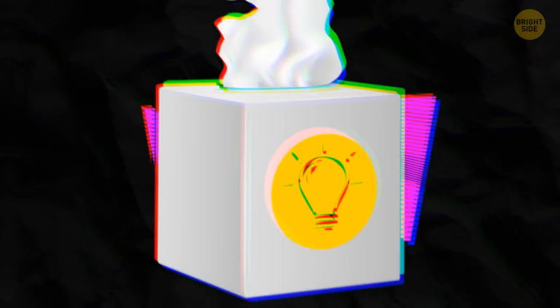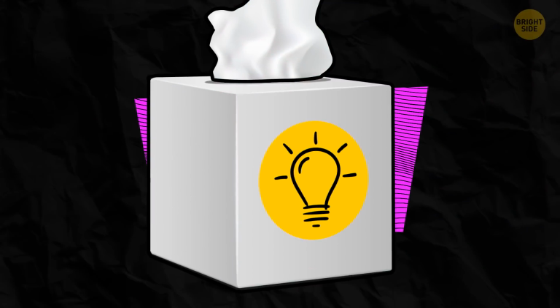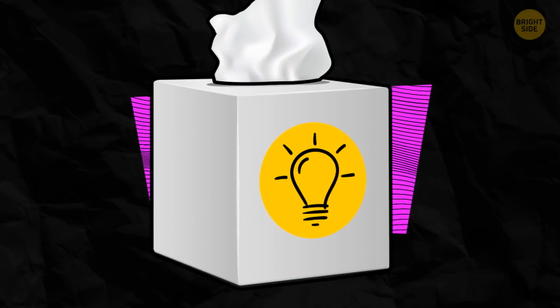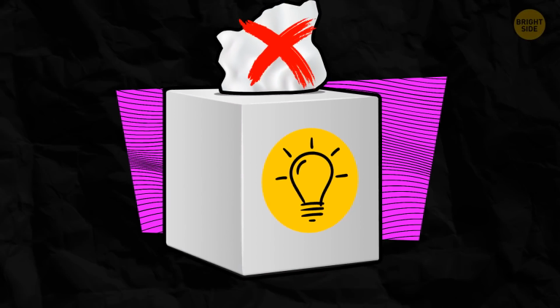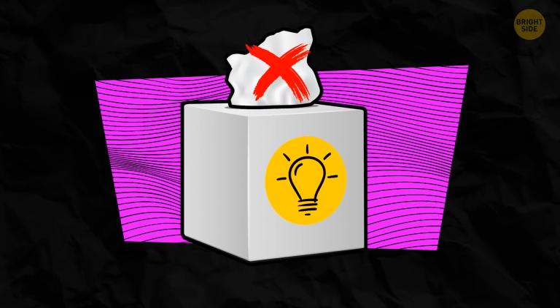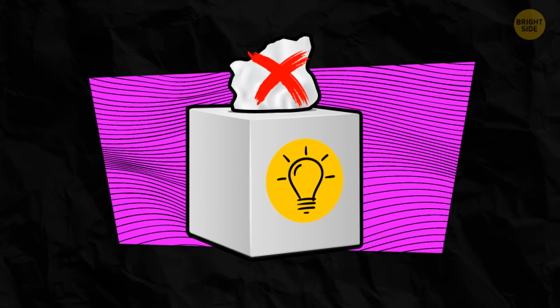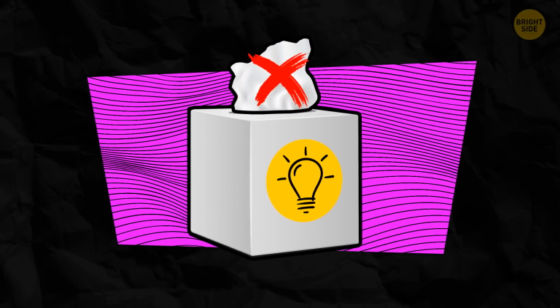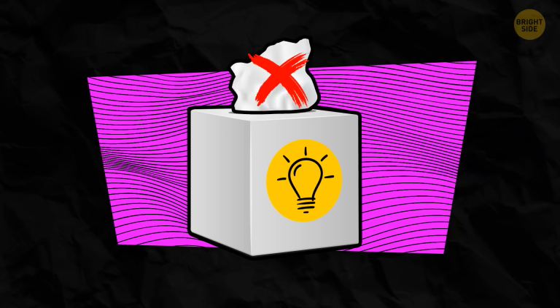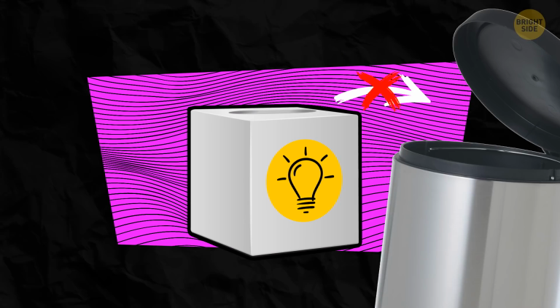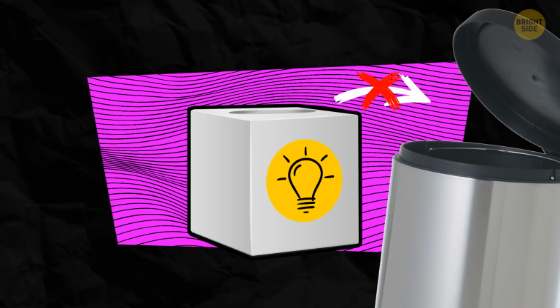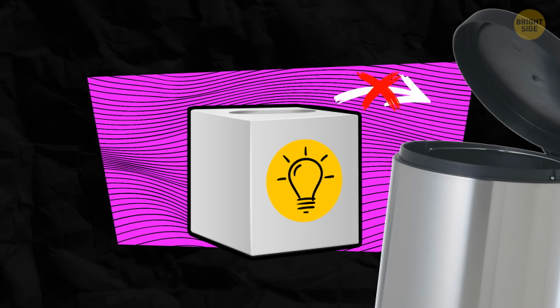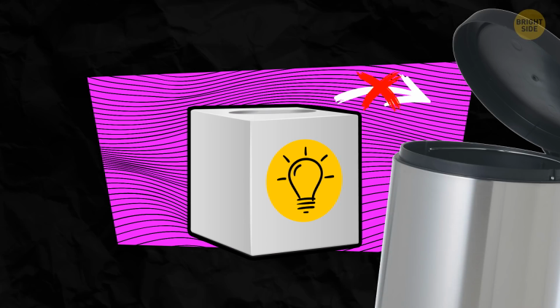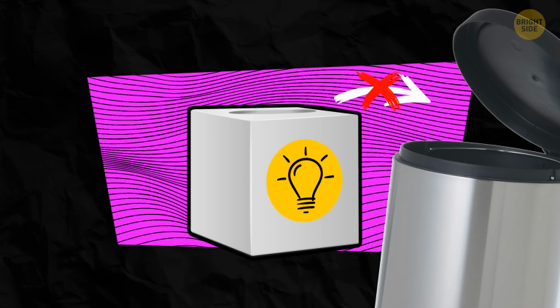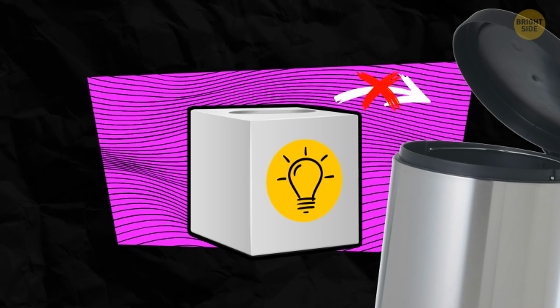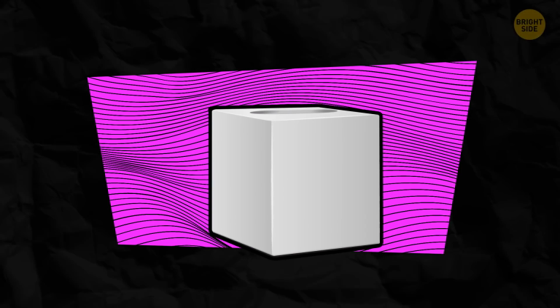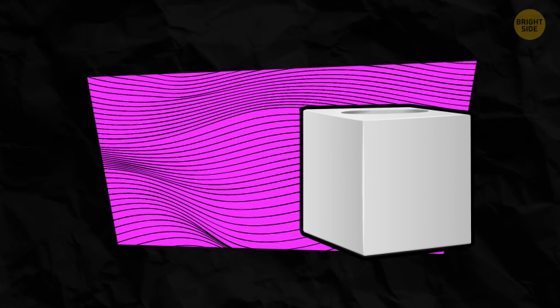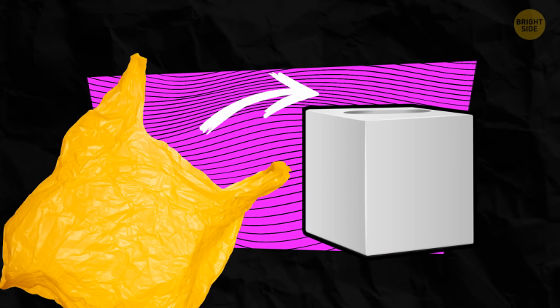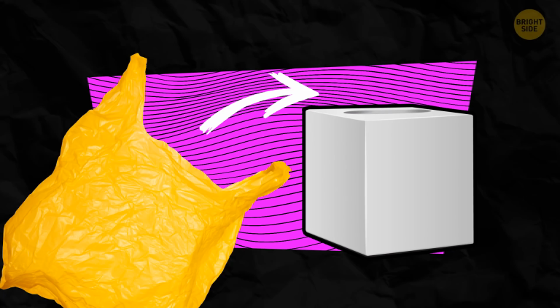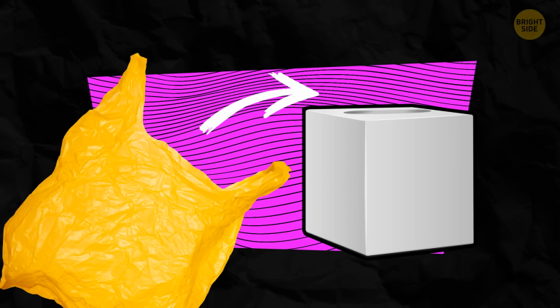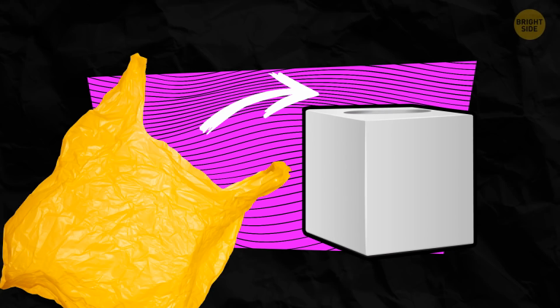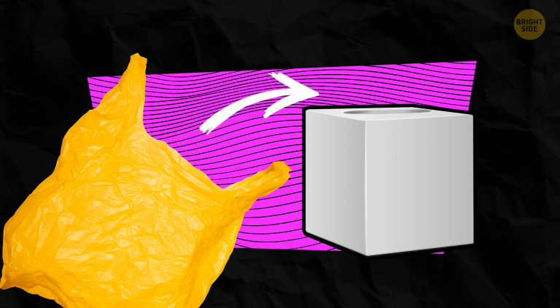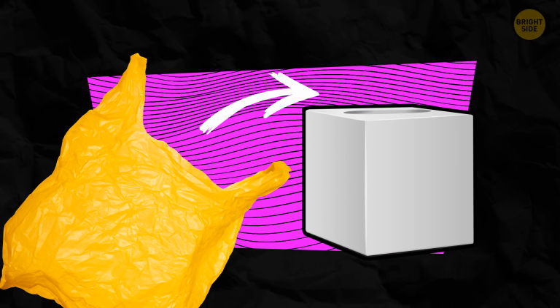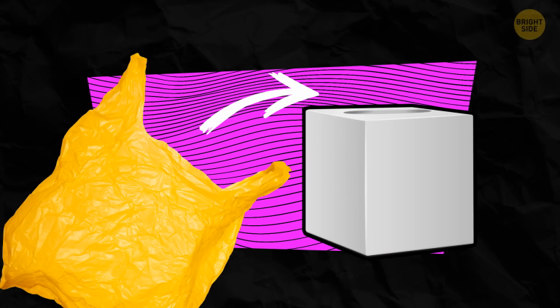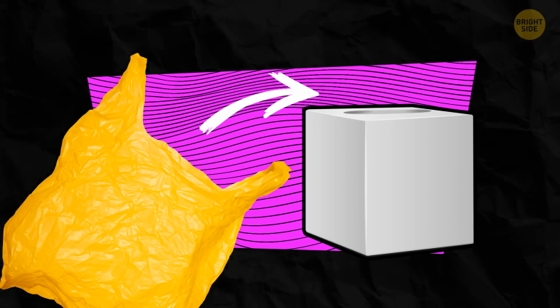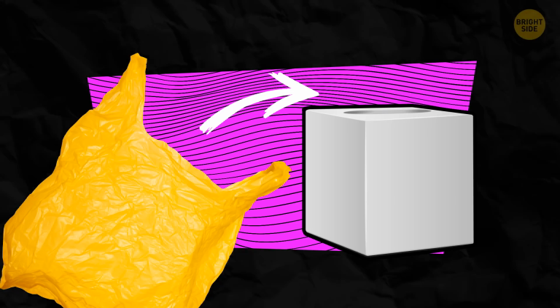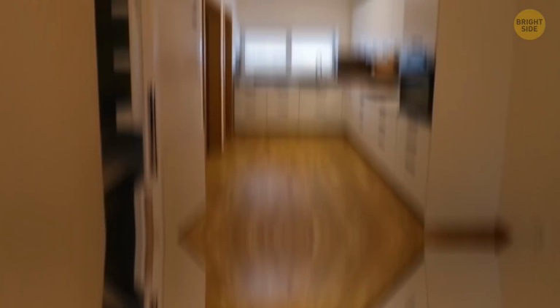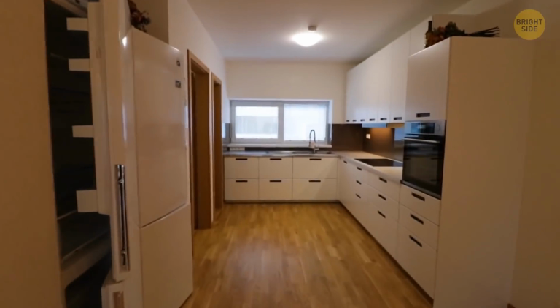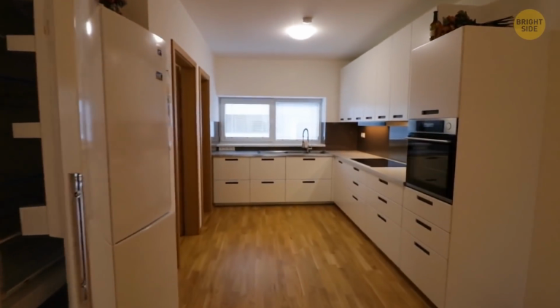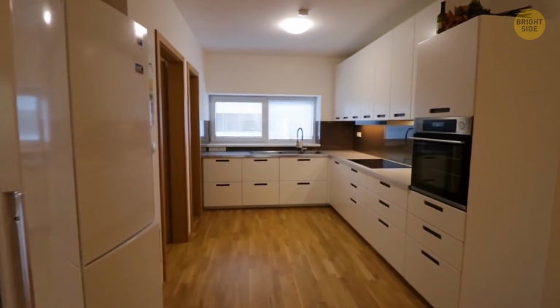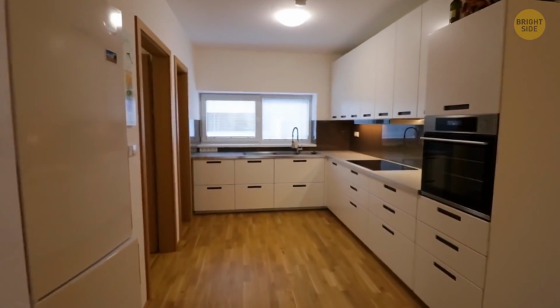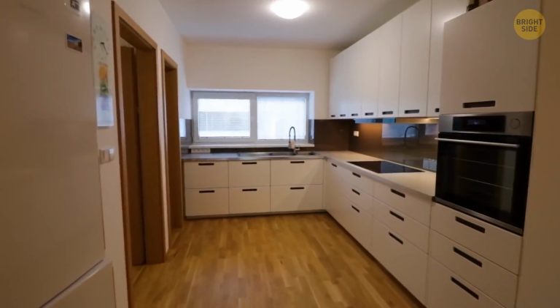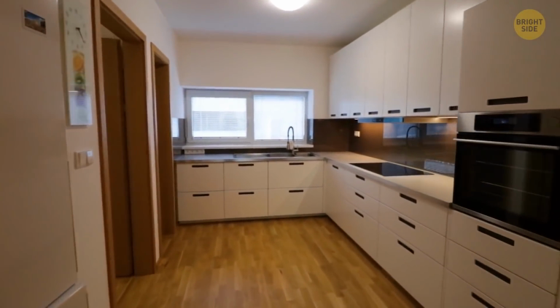Once all the tissues are out of the tissue box, don't throw it away immediately. You can use it to store plastic bags and pull them out whenever you need — a good way to keep your kitchen more organized.